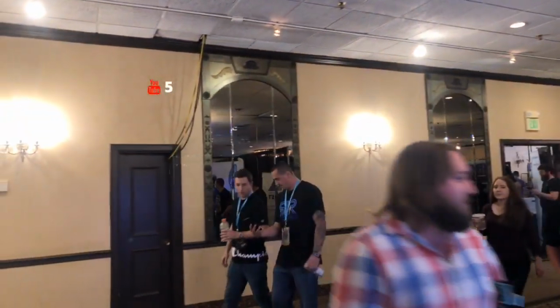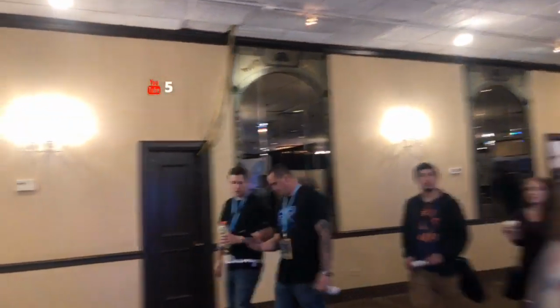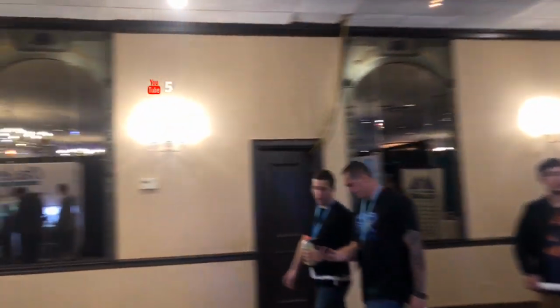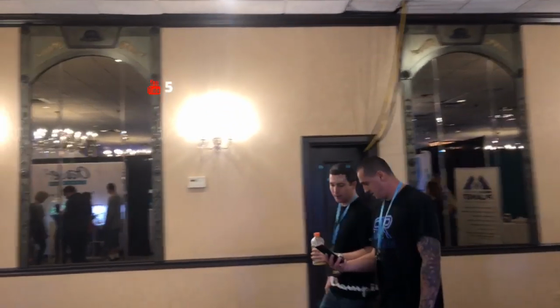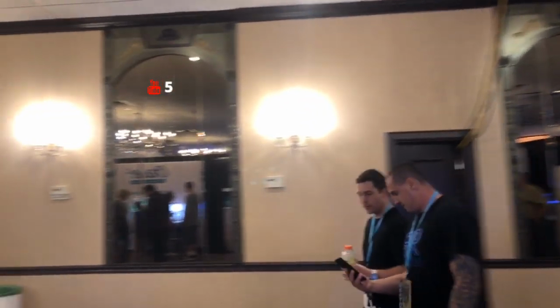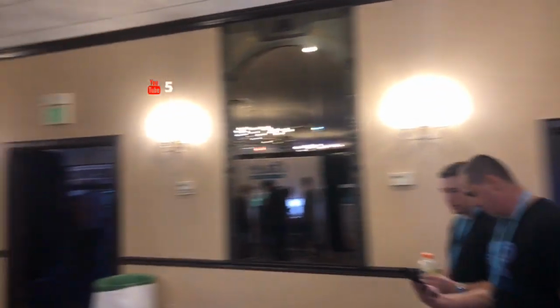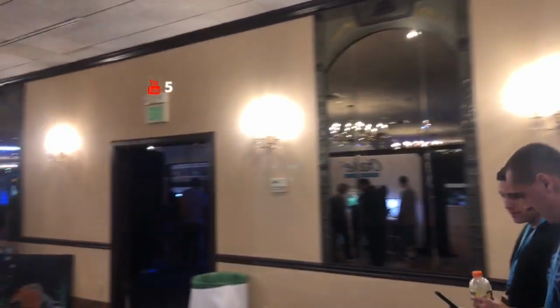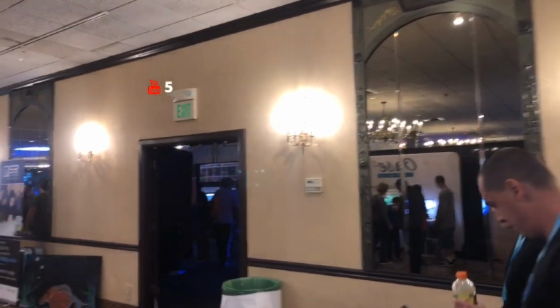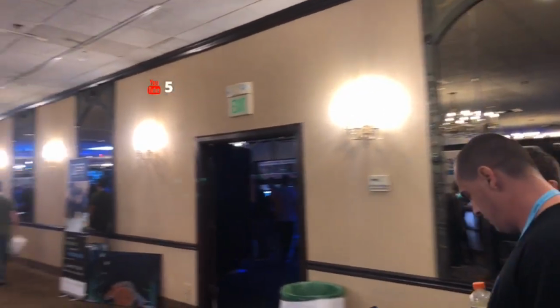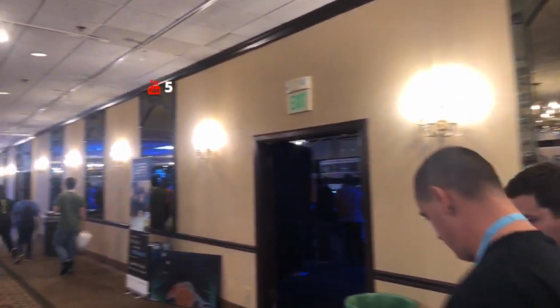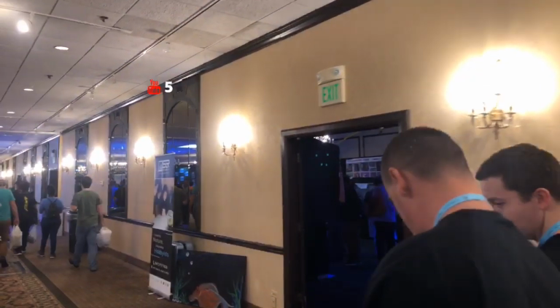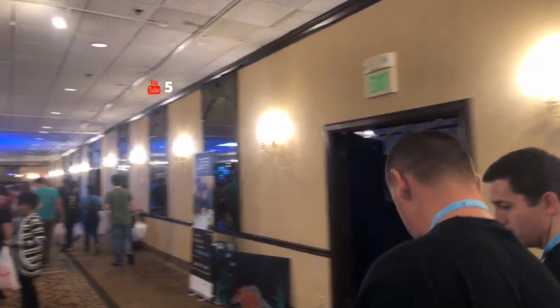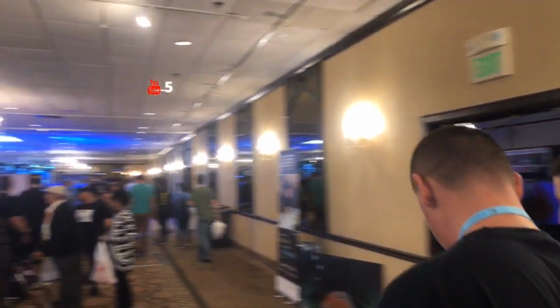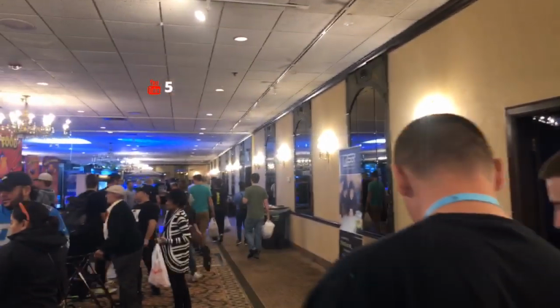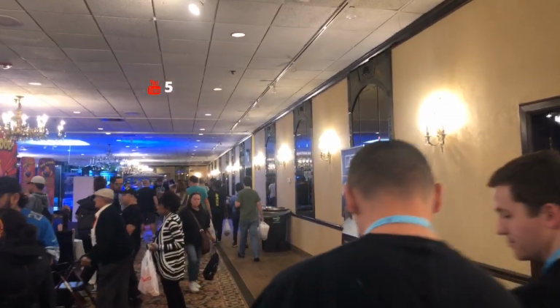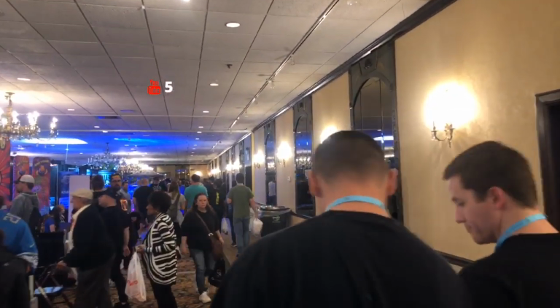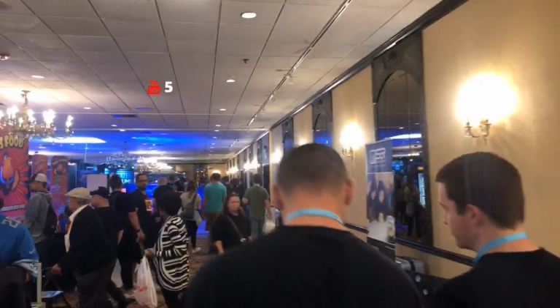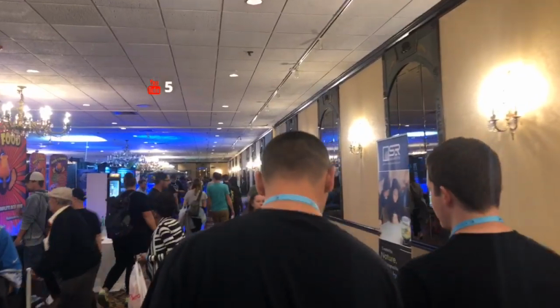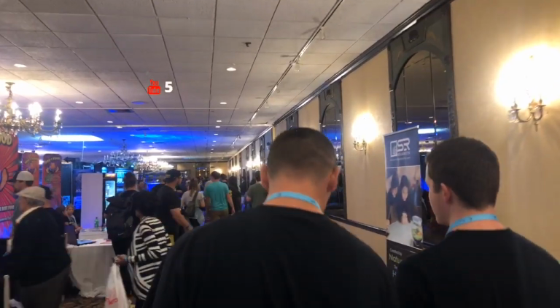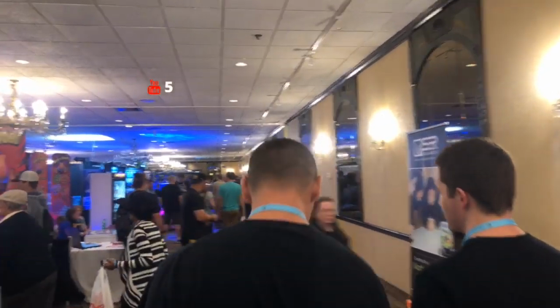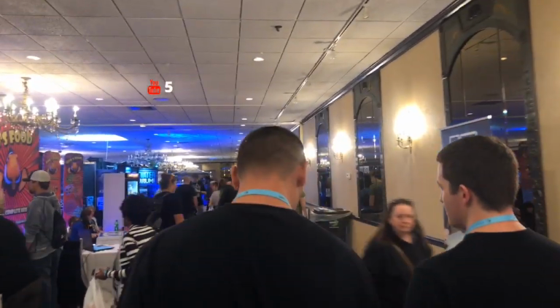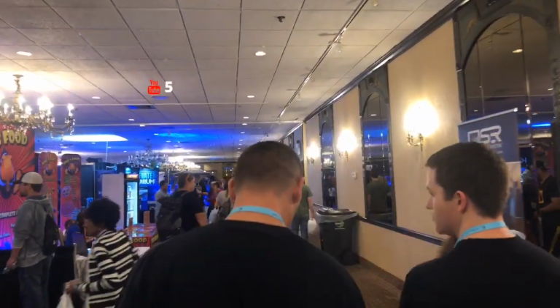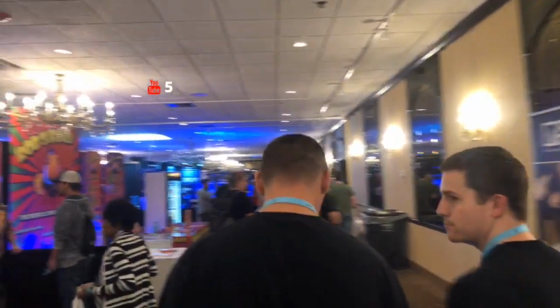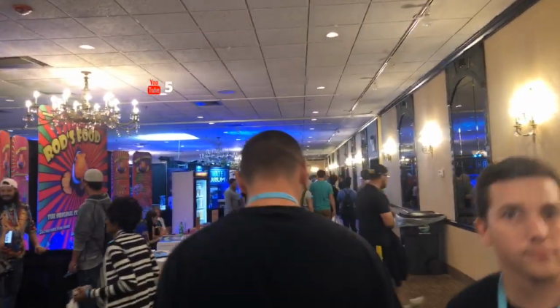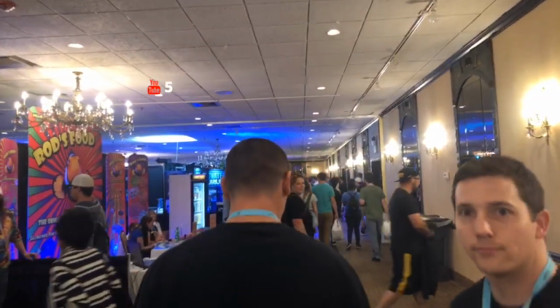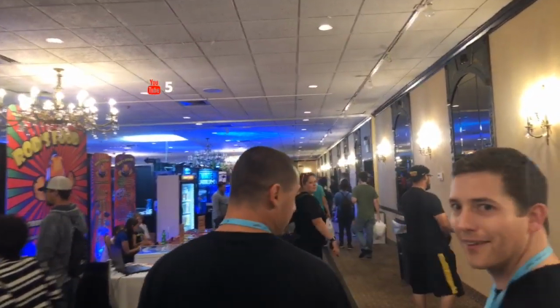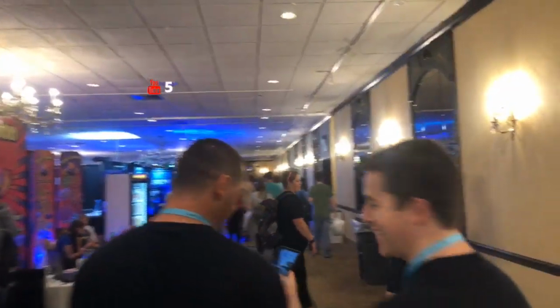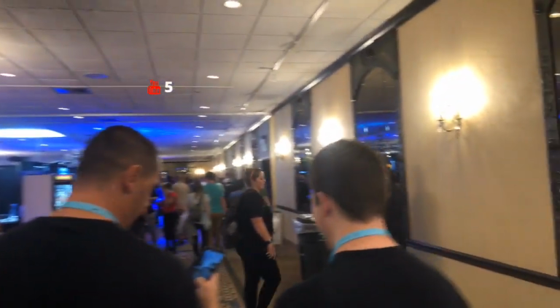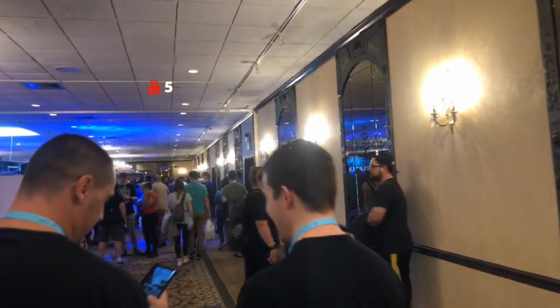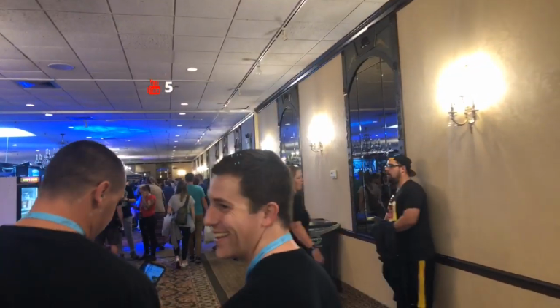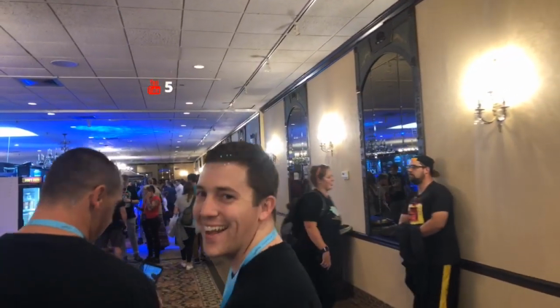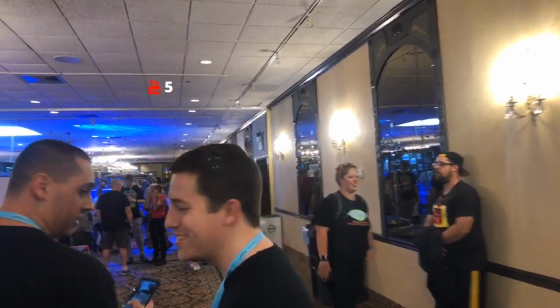Got some more folks coming through. Yeah, you got Mike from Aqua Pros — he's live.